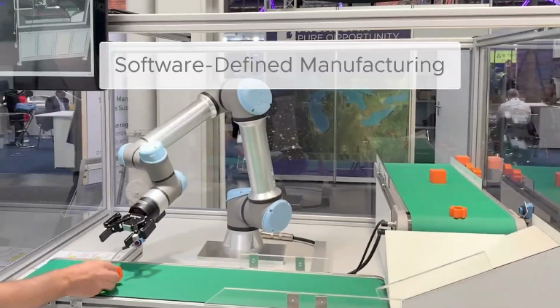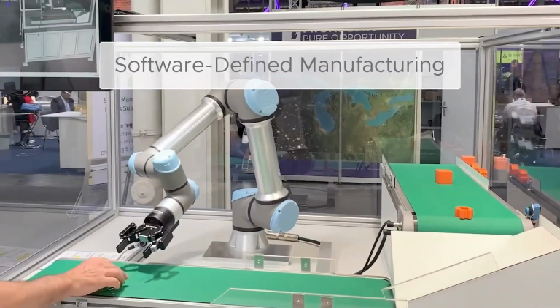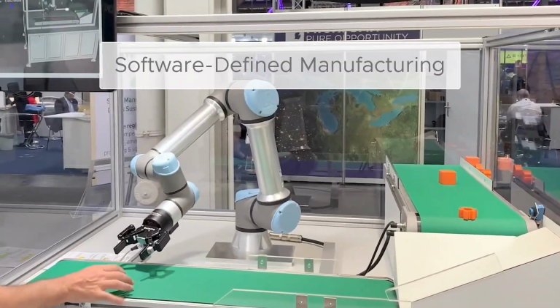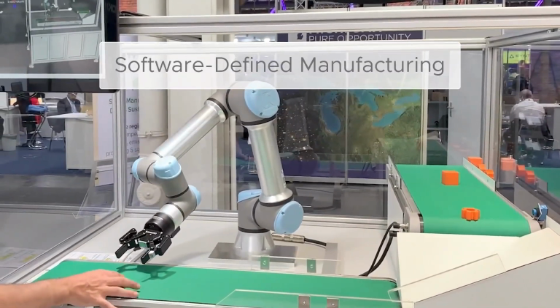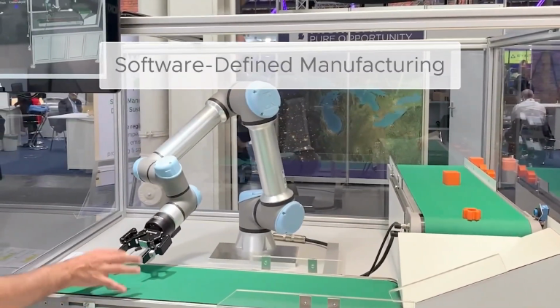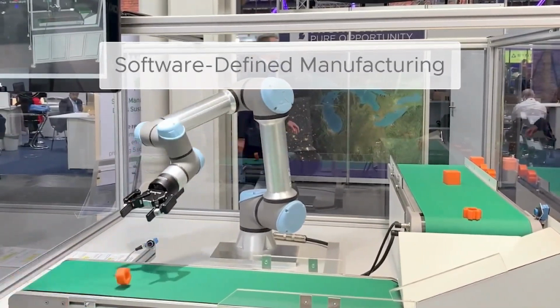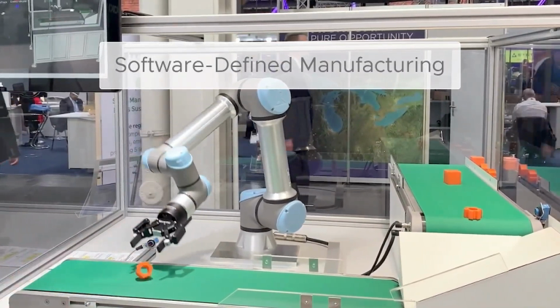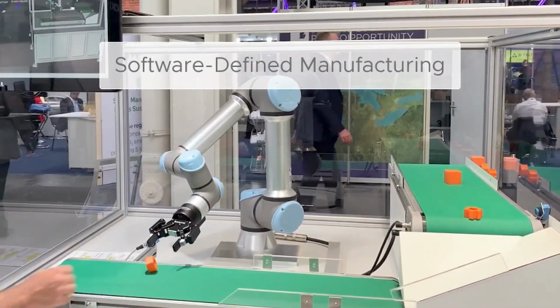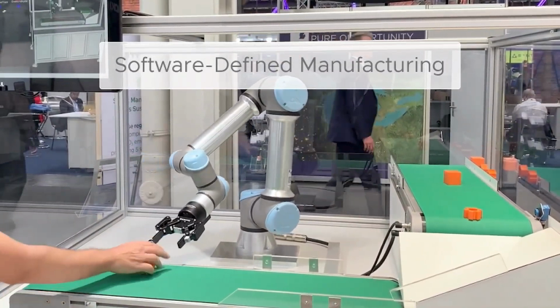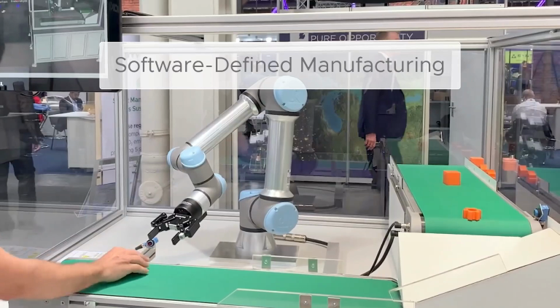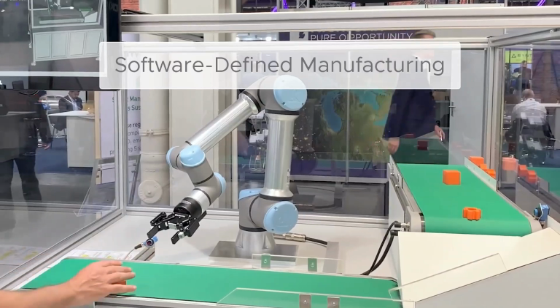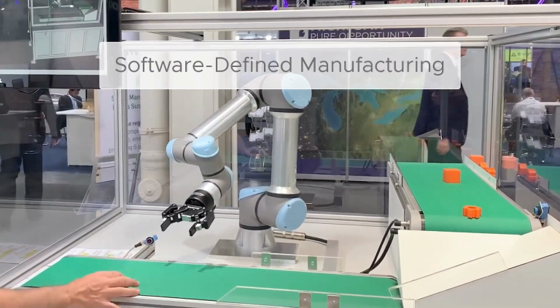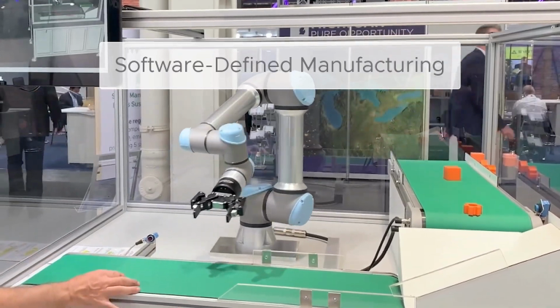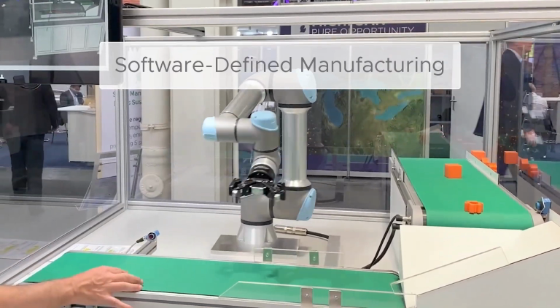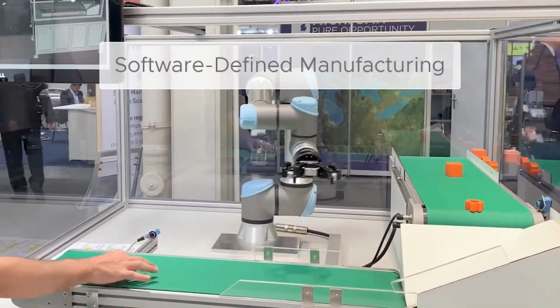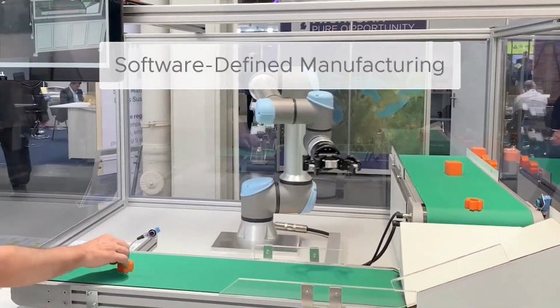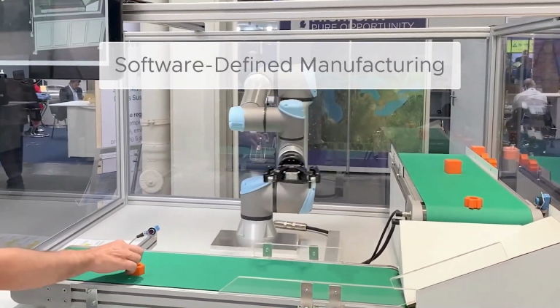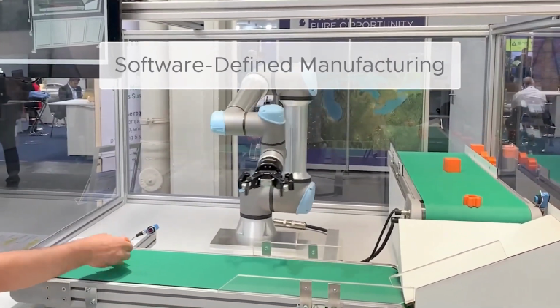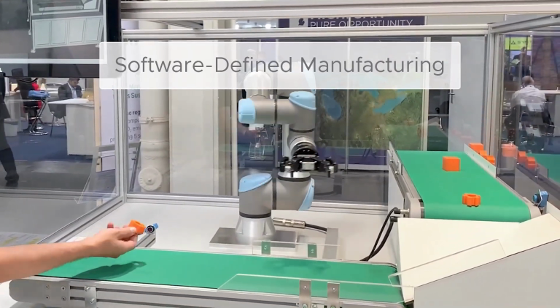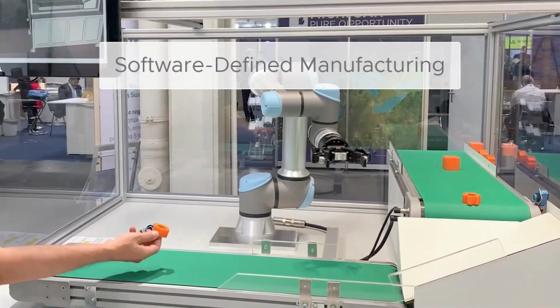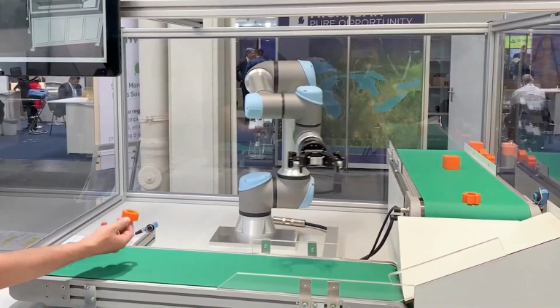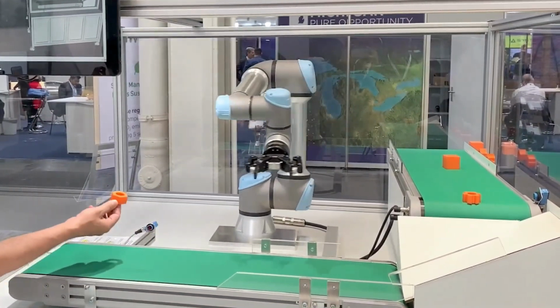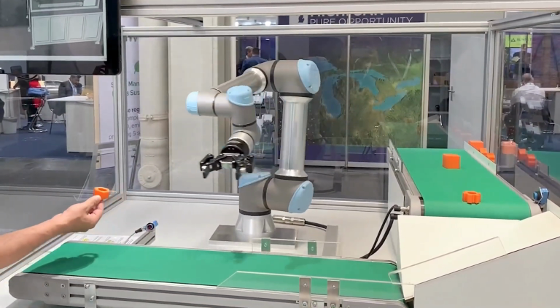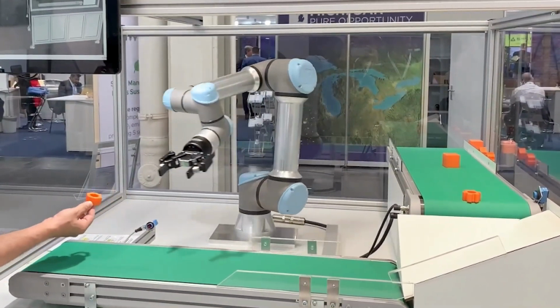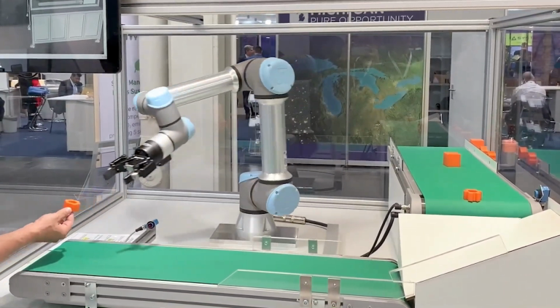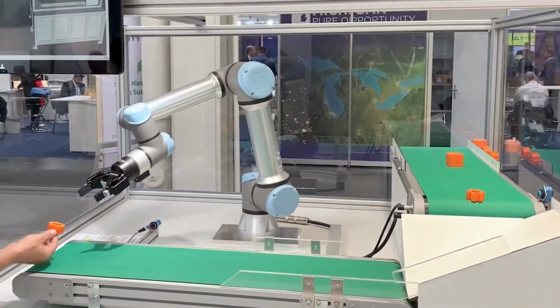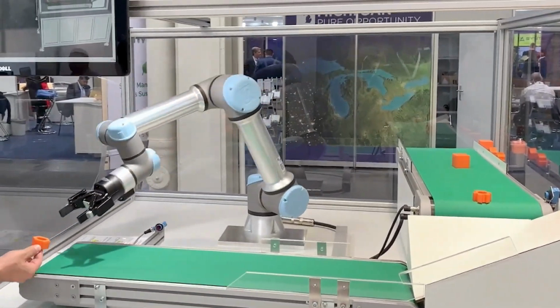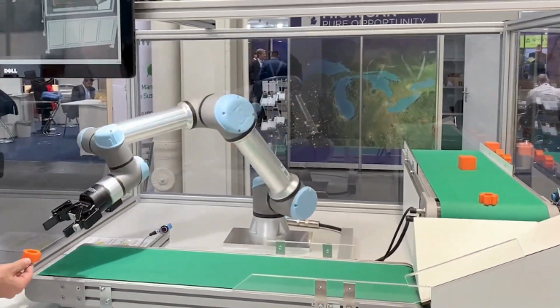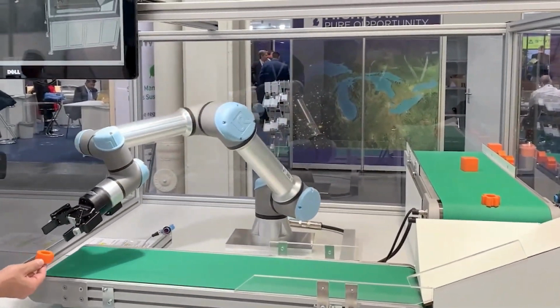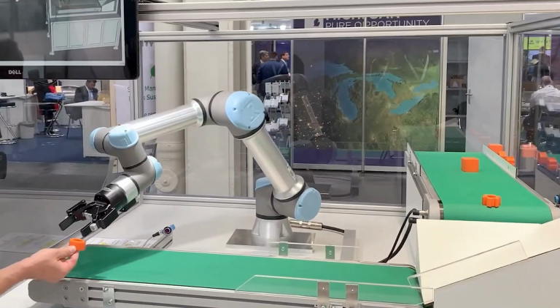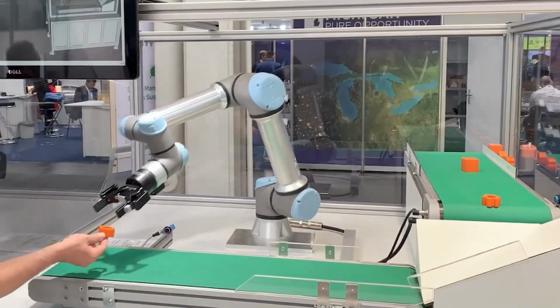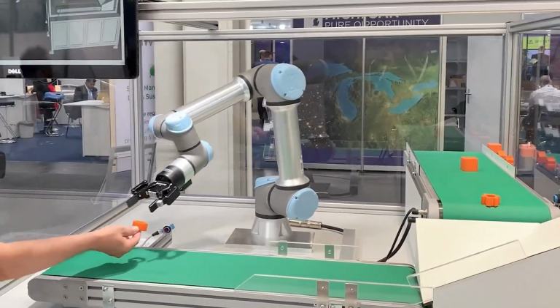Hi, I'm Chris Taylor with VMware, and I want to show you a quick demo of how Intel and VMware are working together to enable software-defined manufacturing.